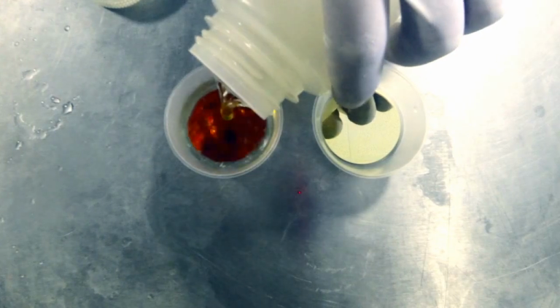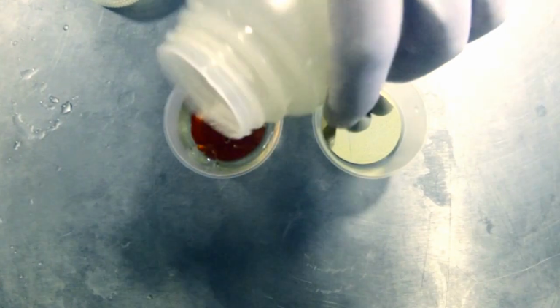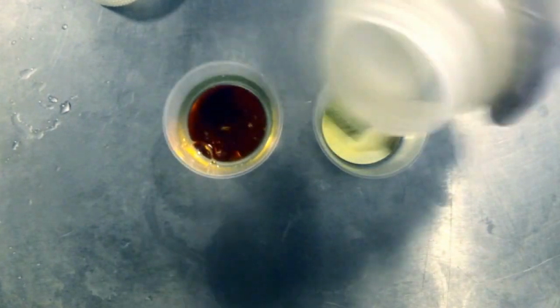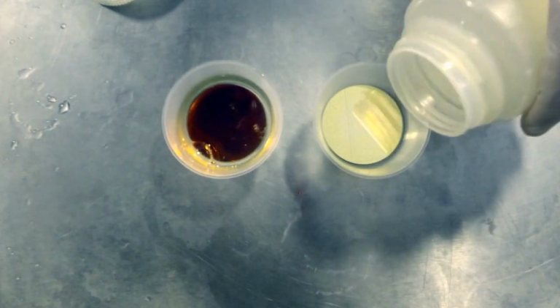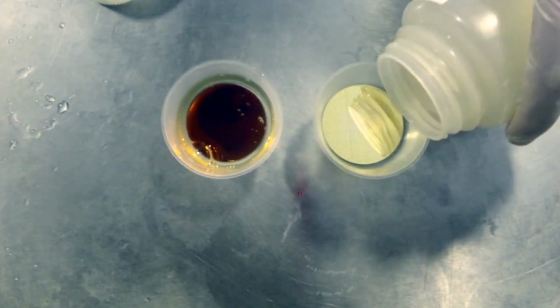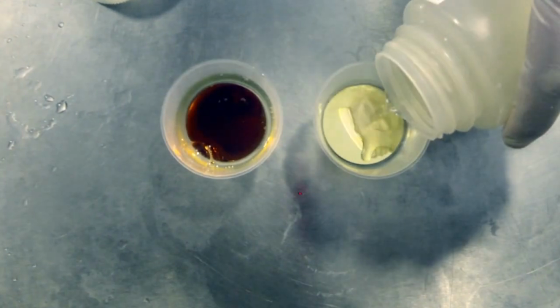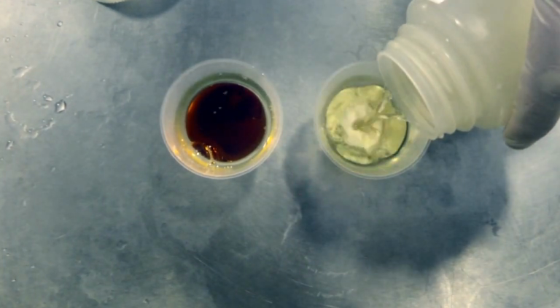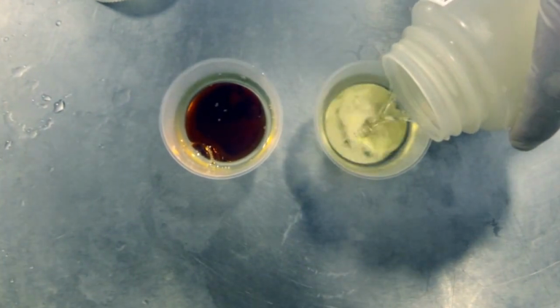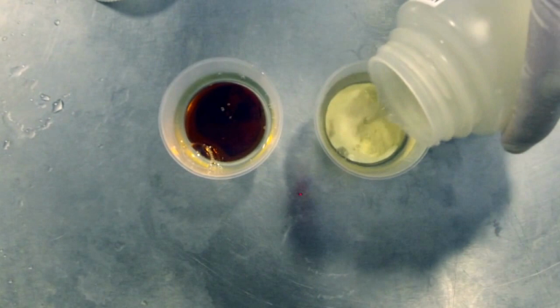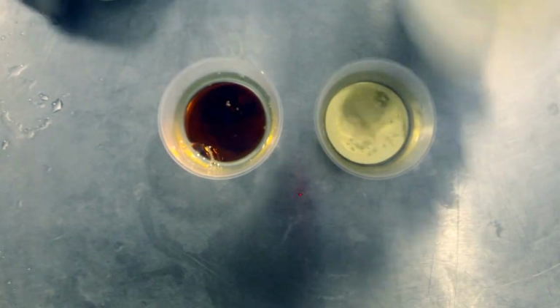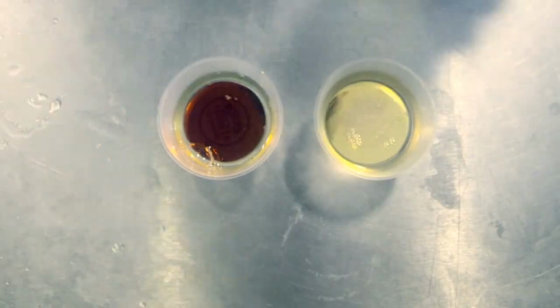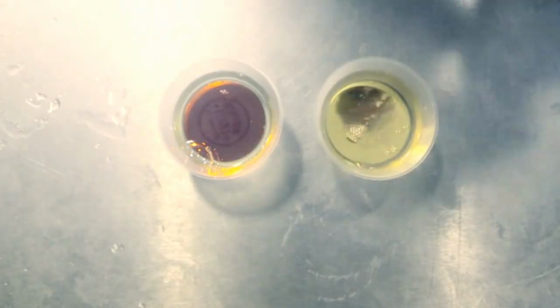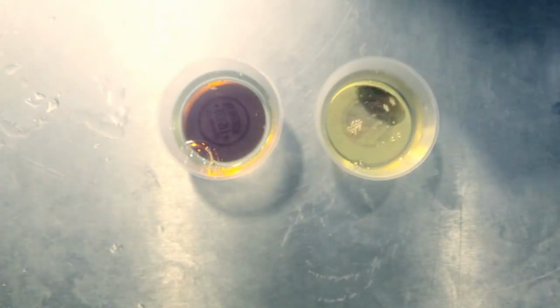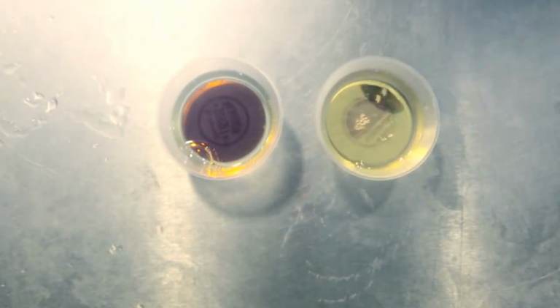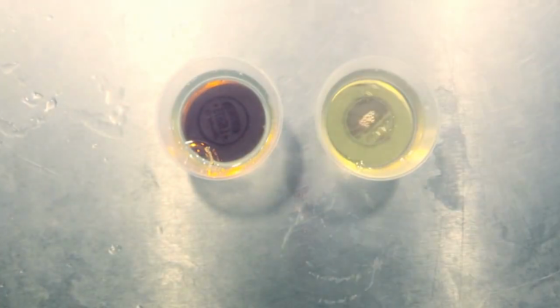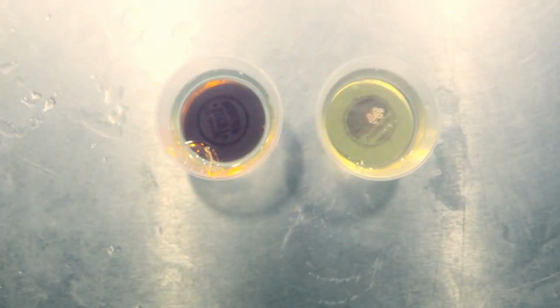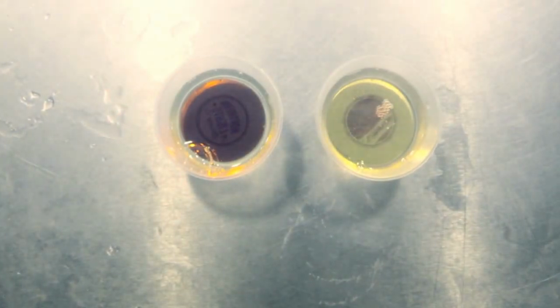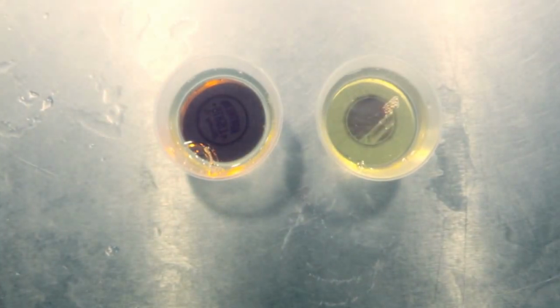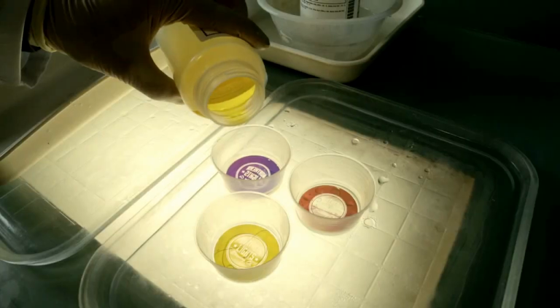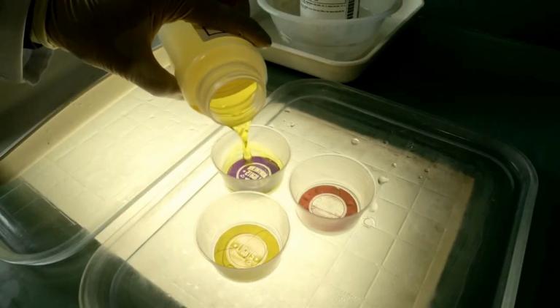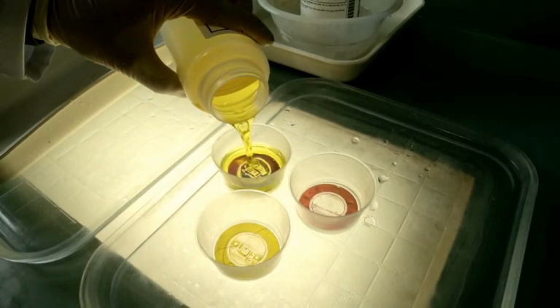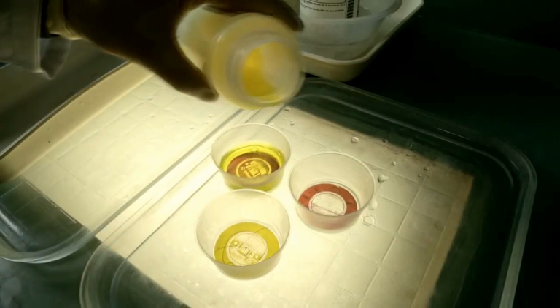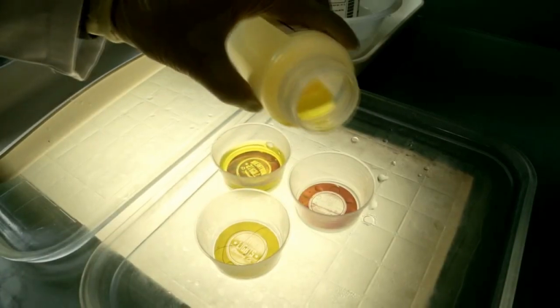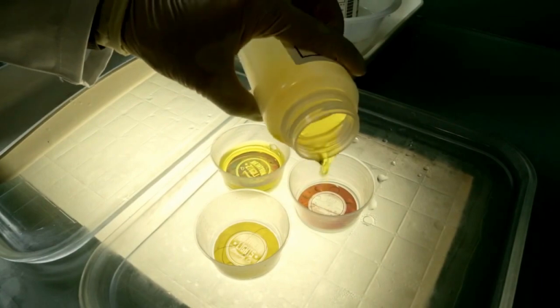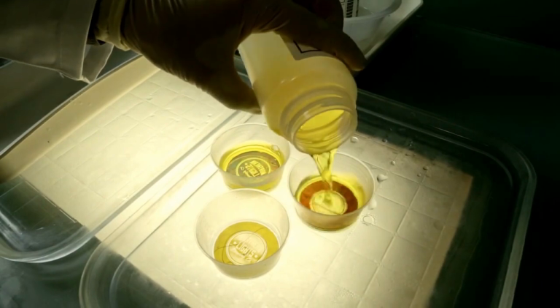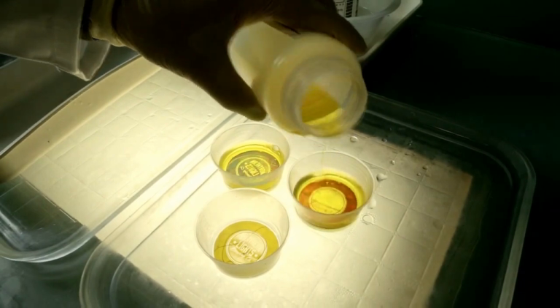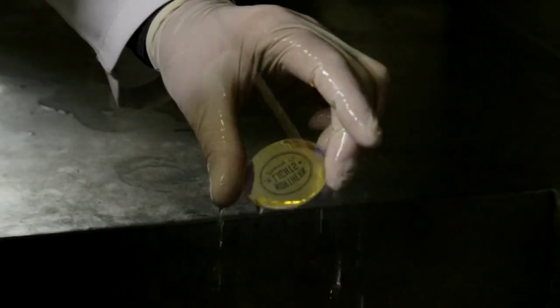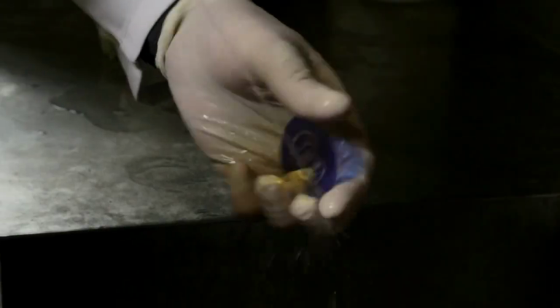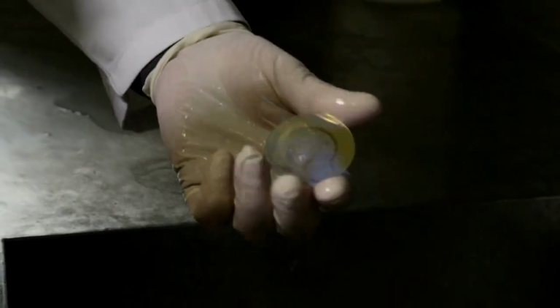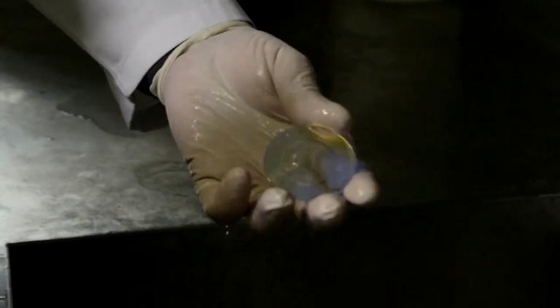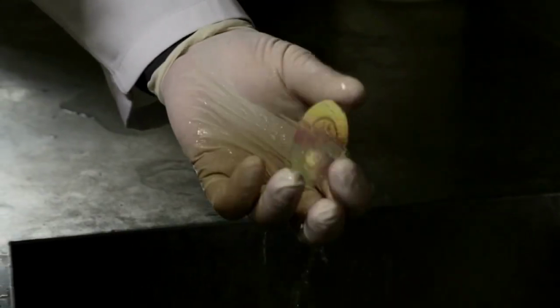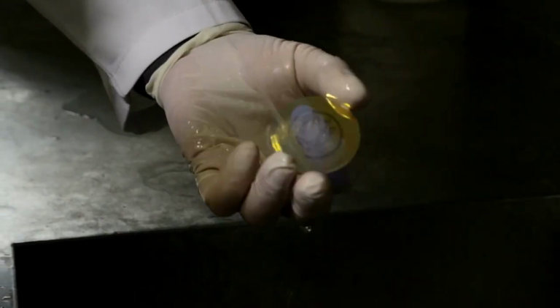Once the images have been exposed onto the glass, they are processed with positive resist developer. Acid is then used to remove the coatings. The glass Gobo is cleaned with acetone.